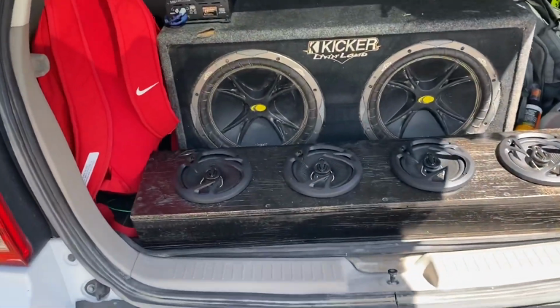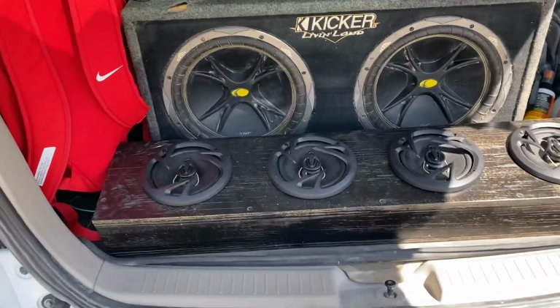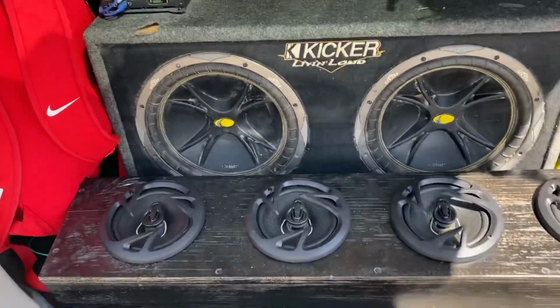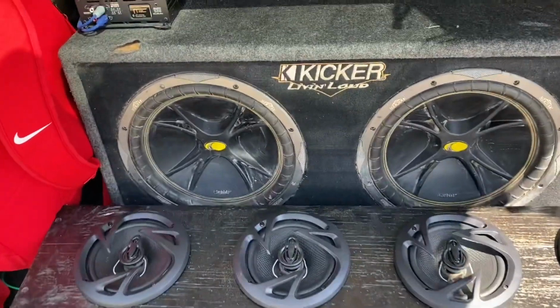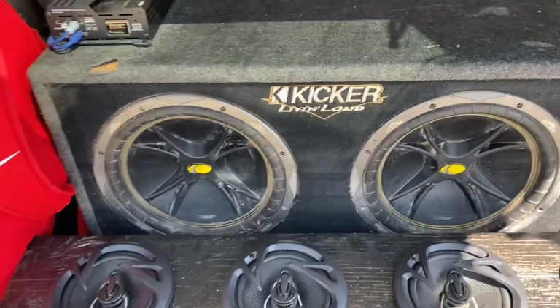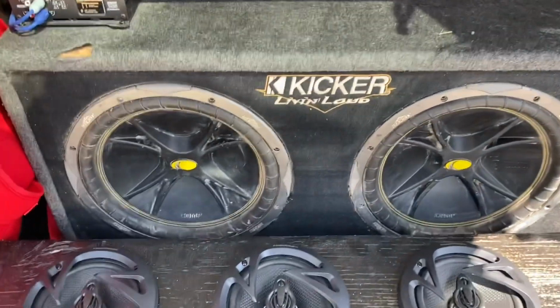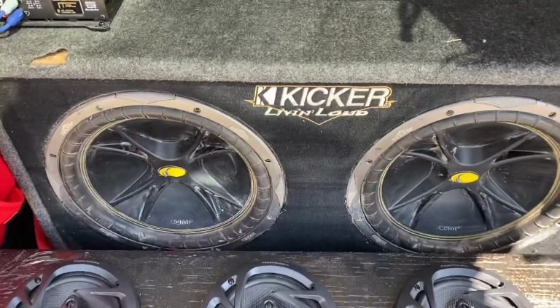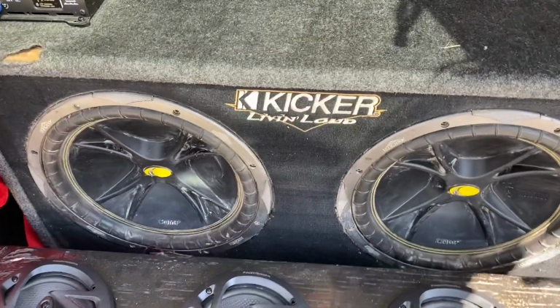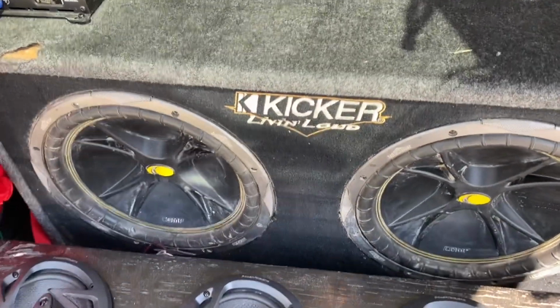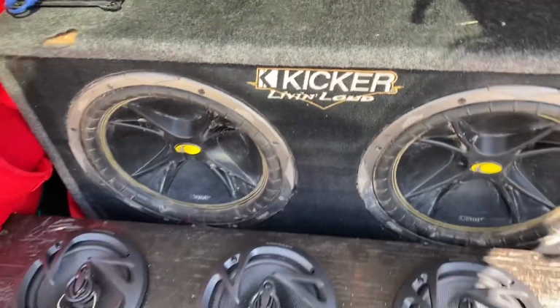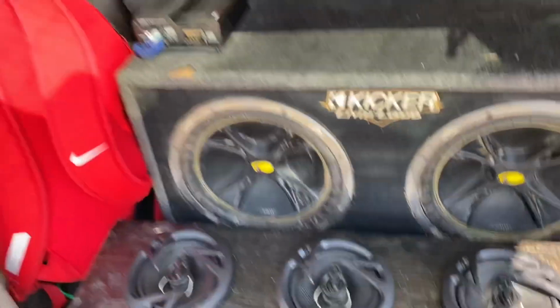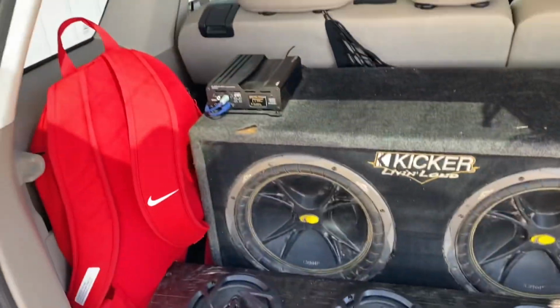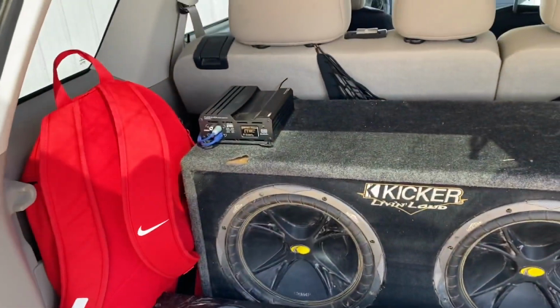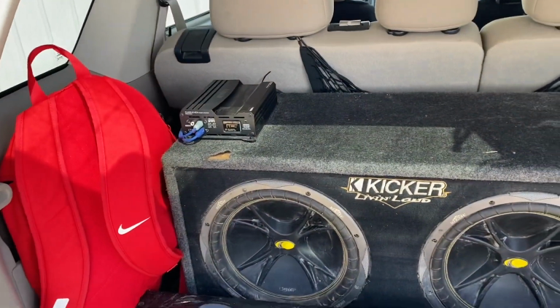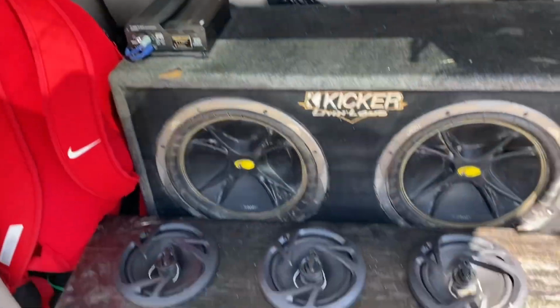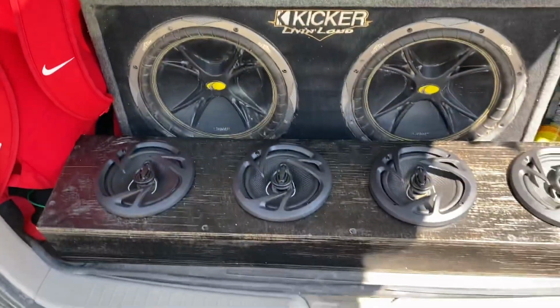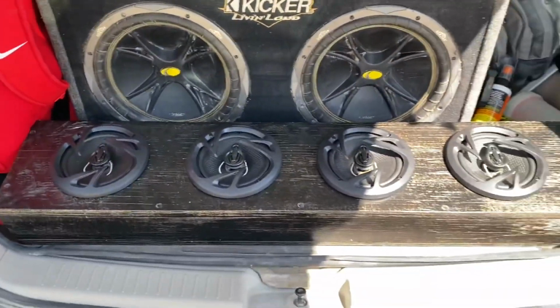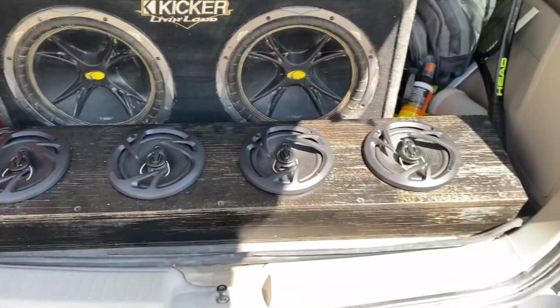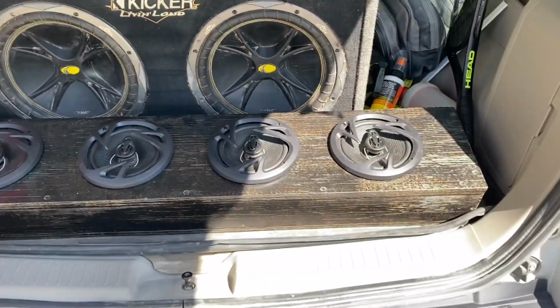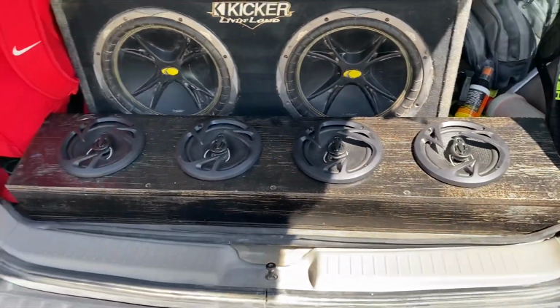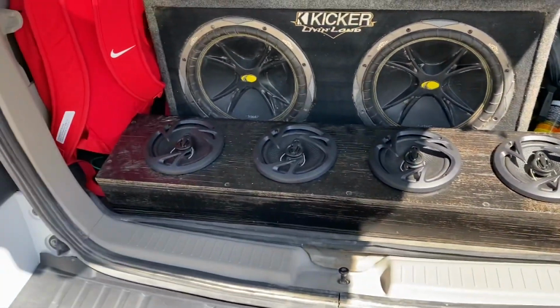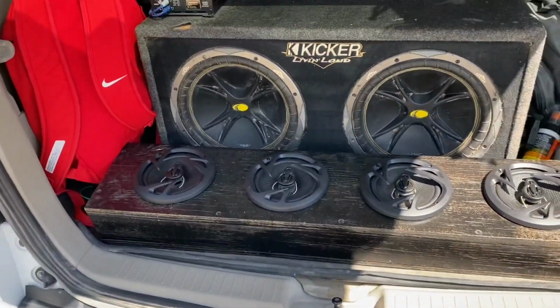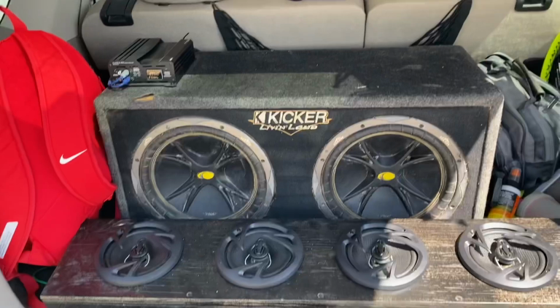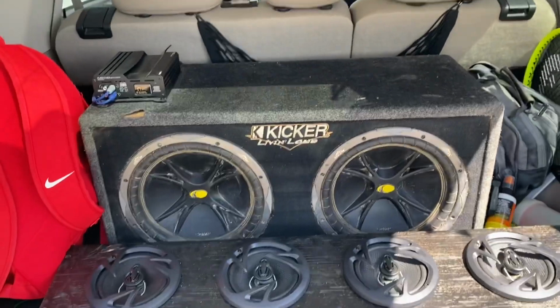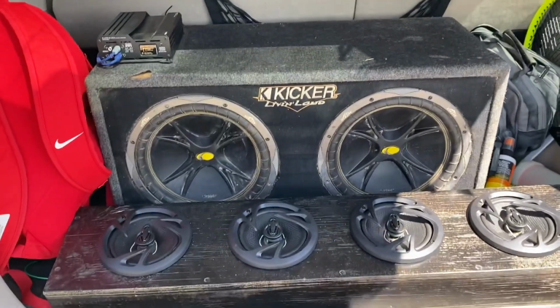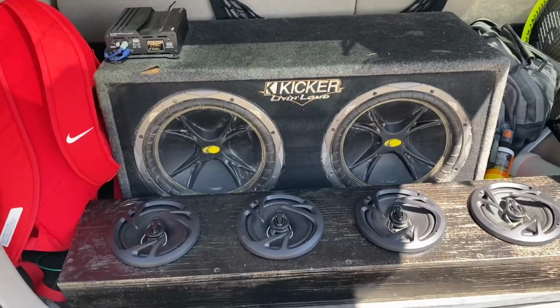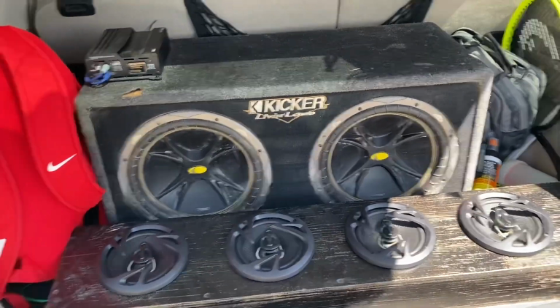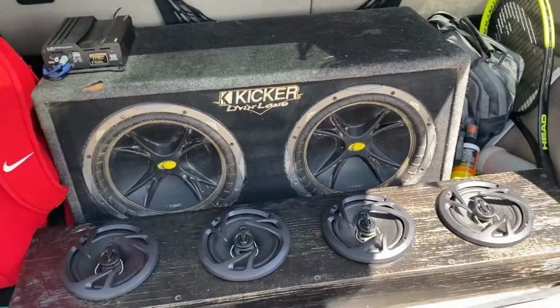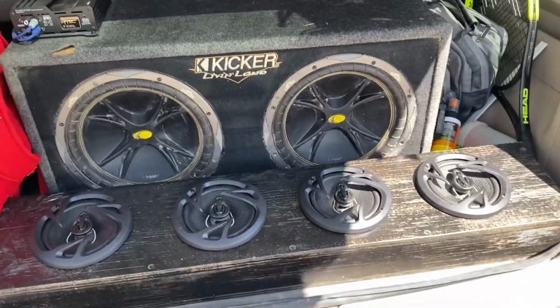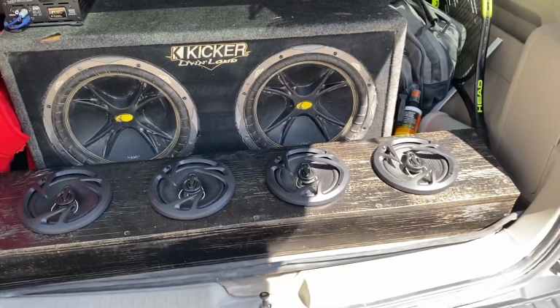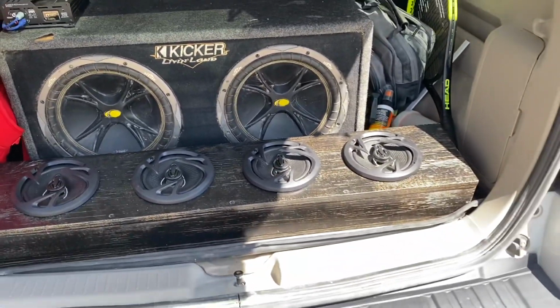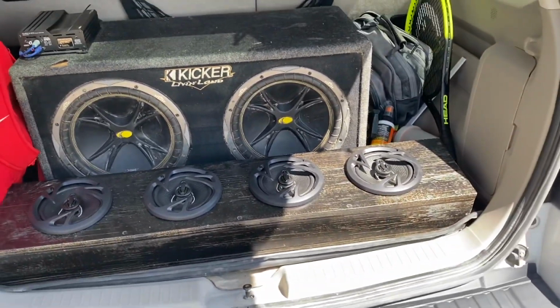In my trunk I have two 12-inch subs, an amplifier, and I also put four new speakers, all in the trunk as well. So I have a pretty good stereo system.